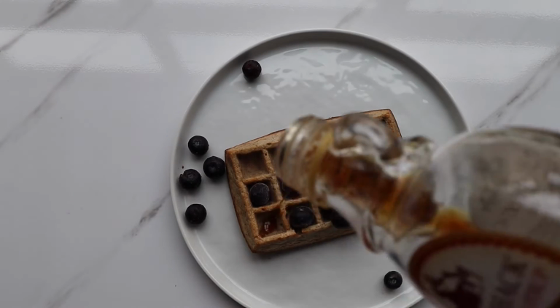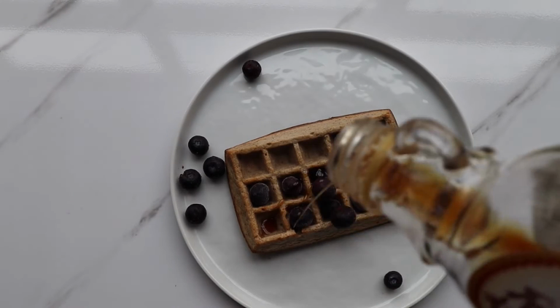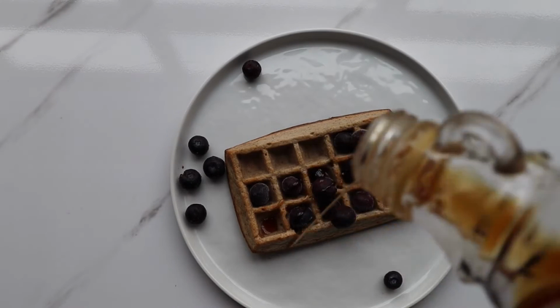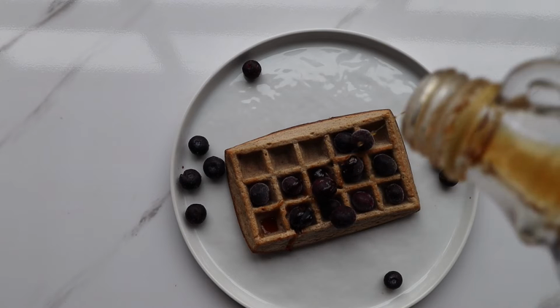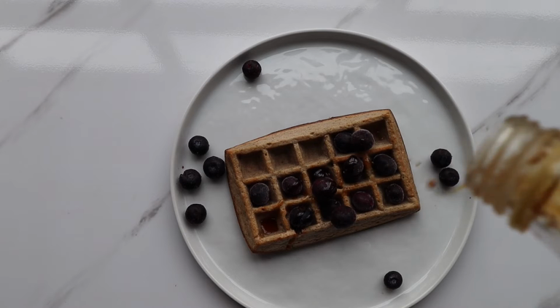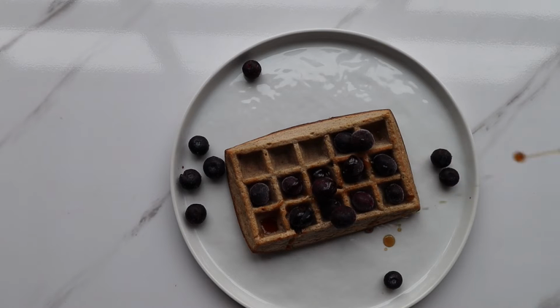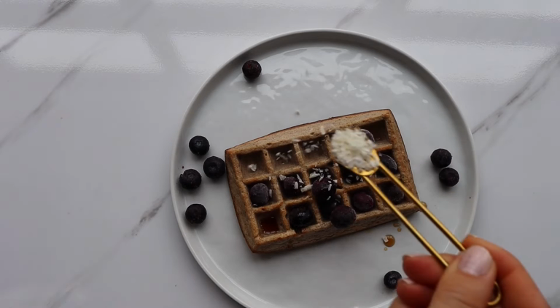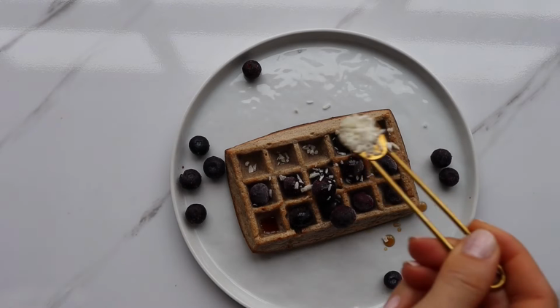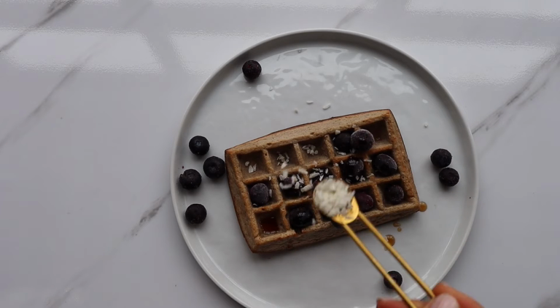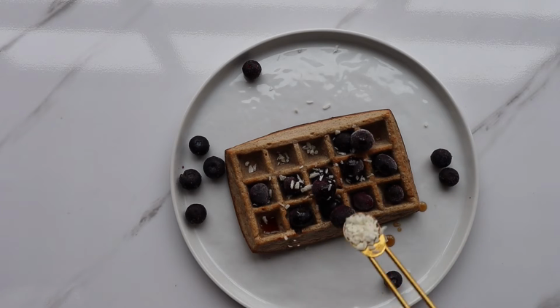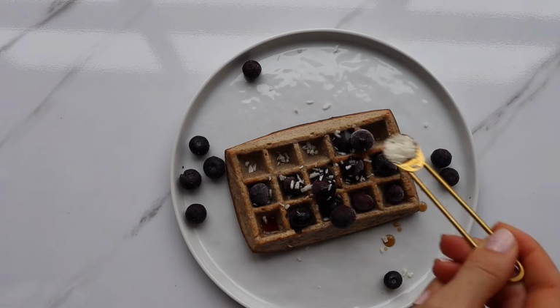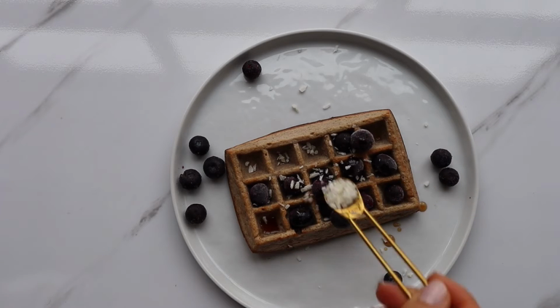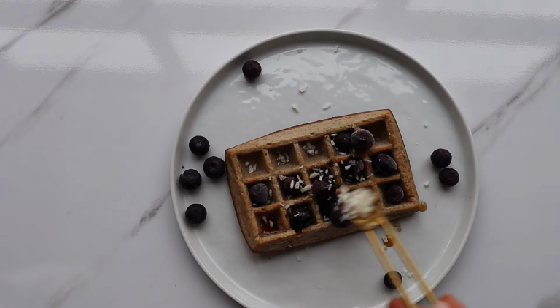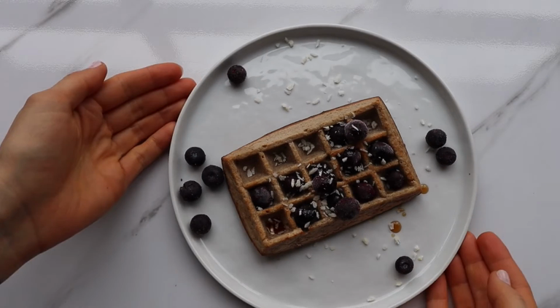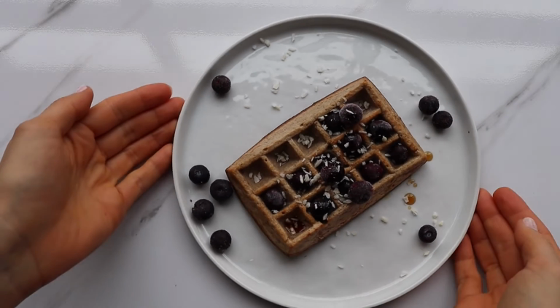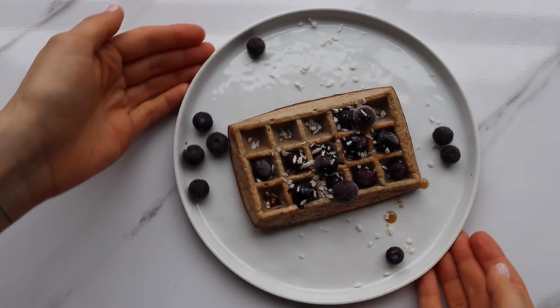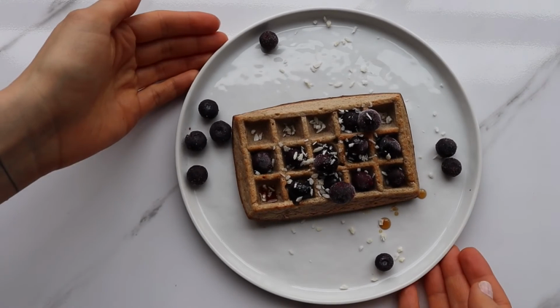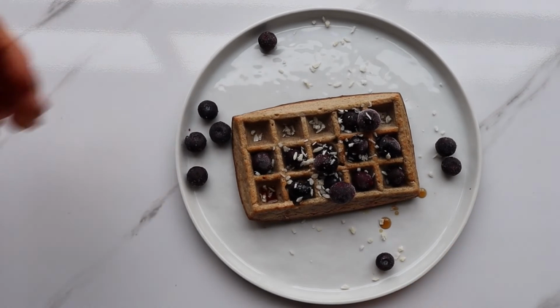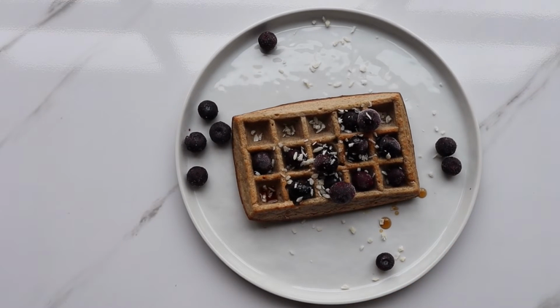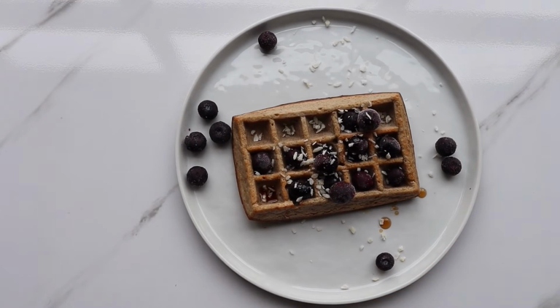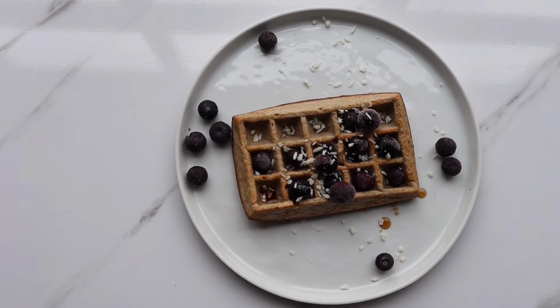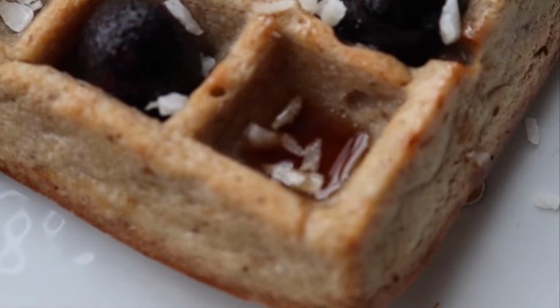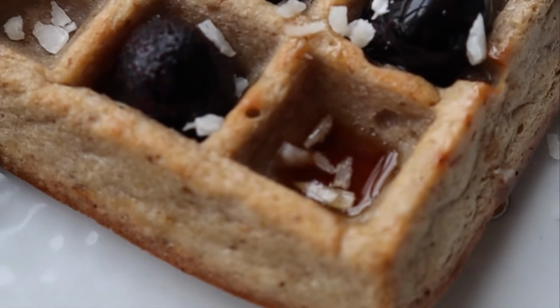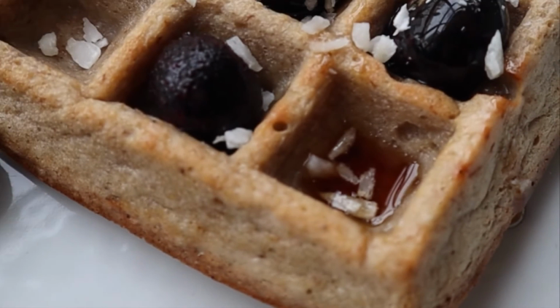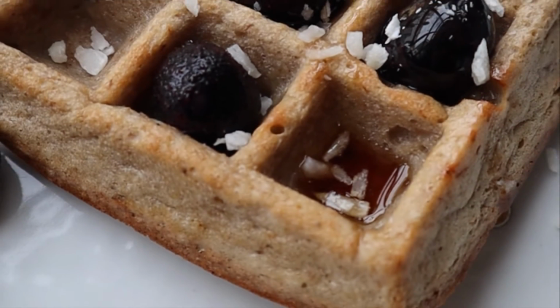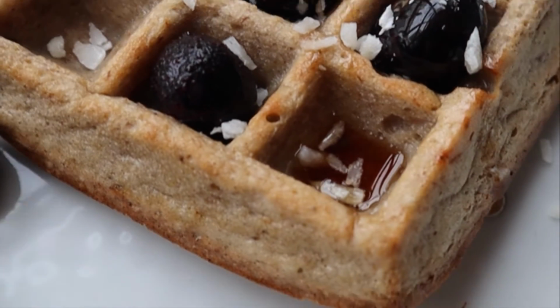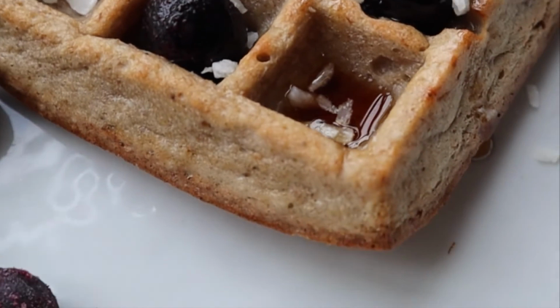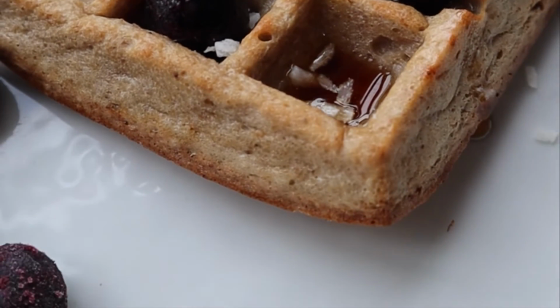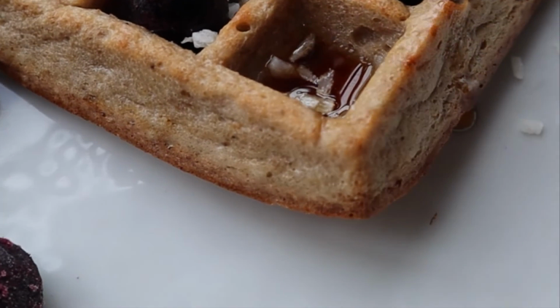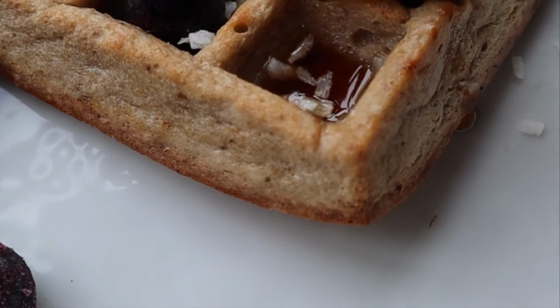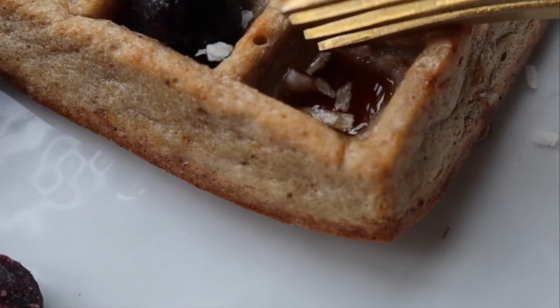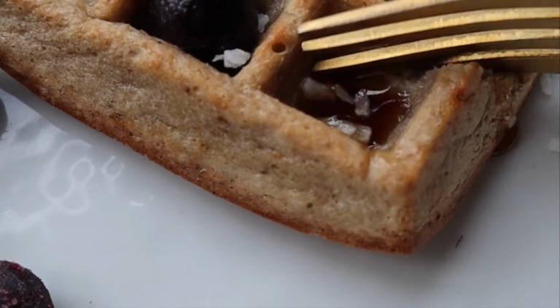Then add blueberries, maple syrup, shredded coconut and enjoy. It's a perfect breakfast or snack option.